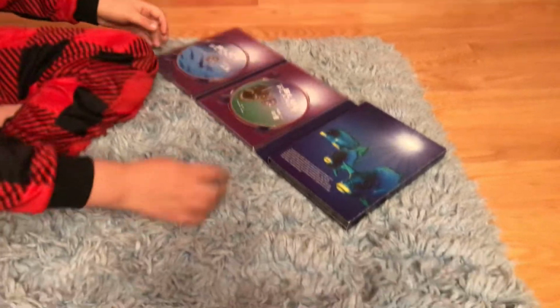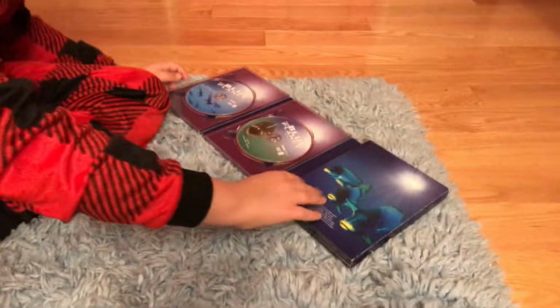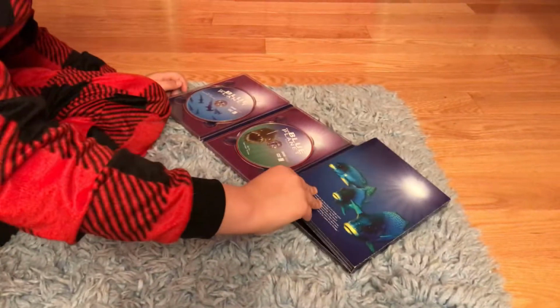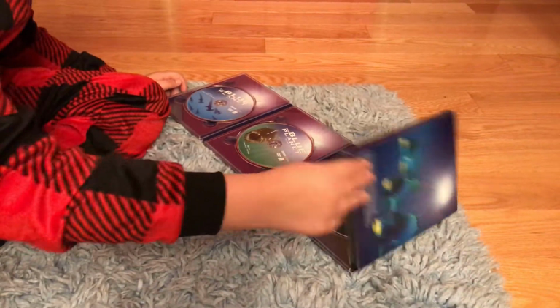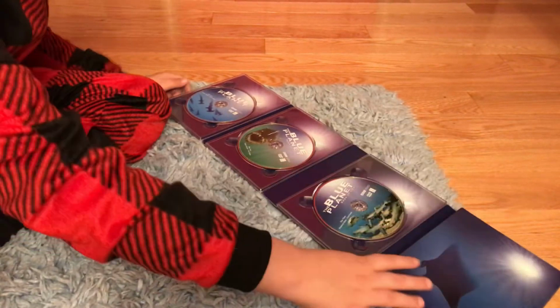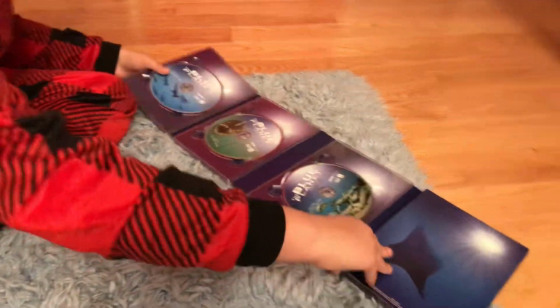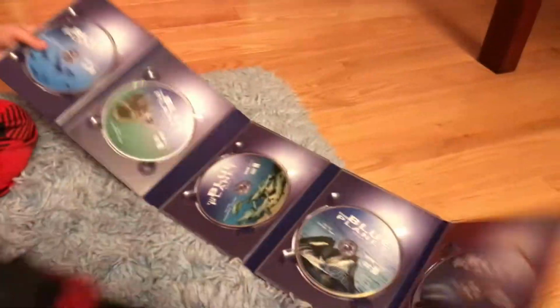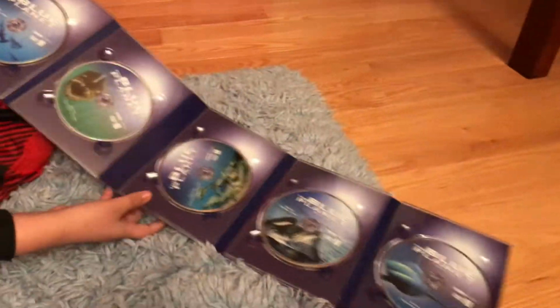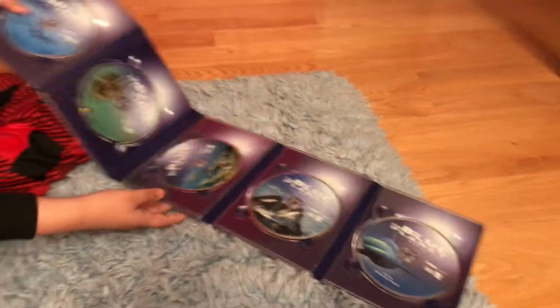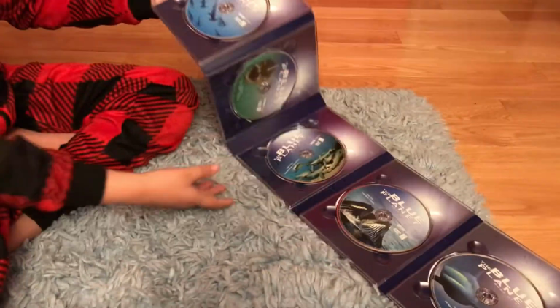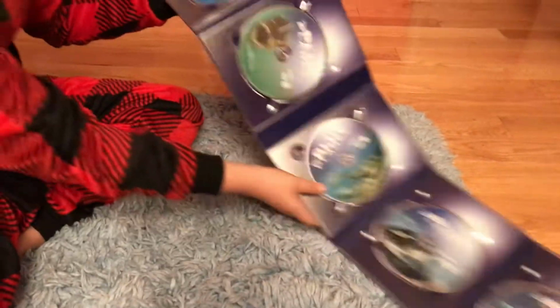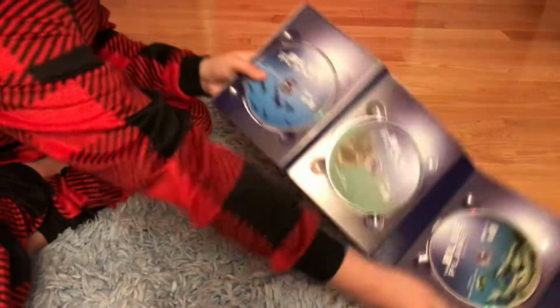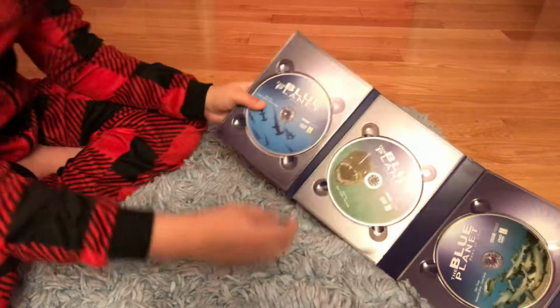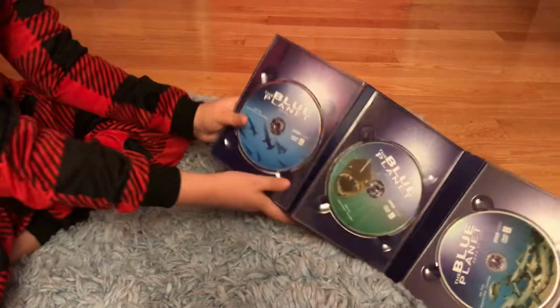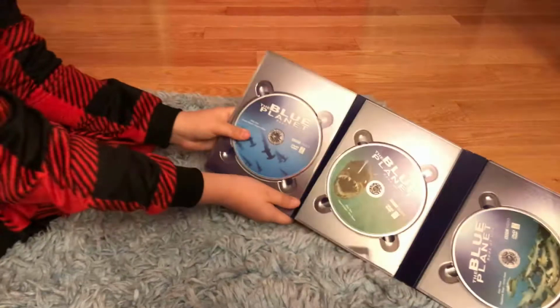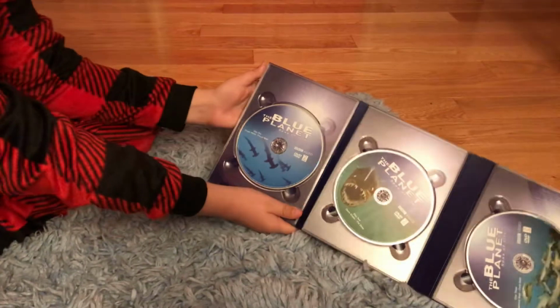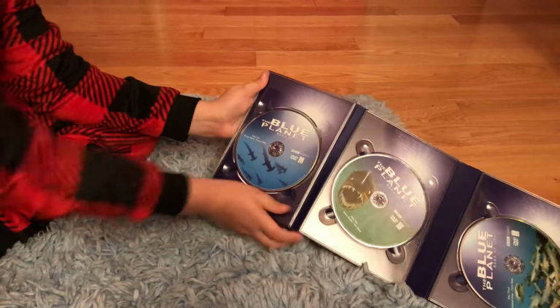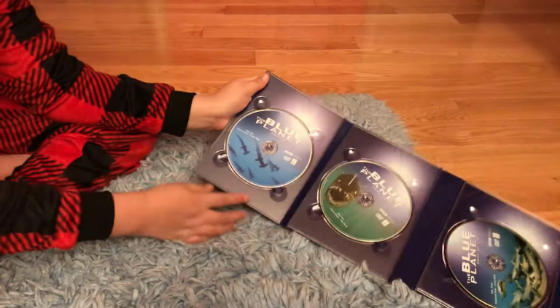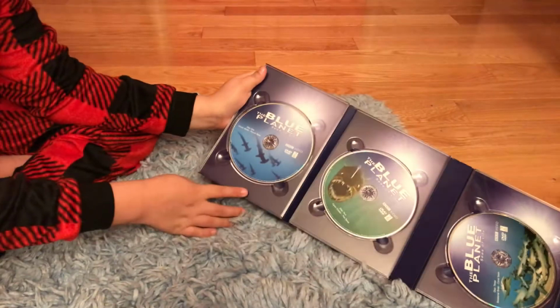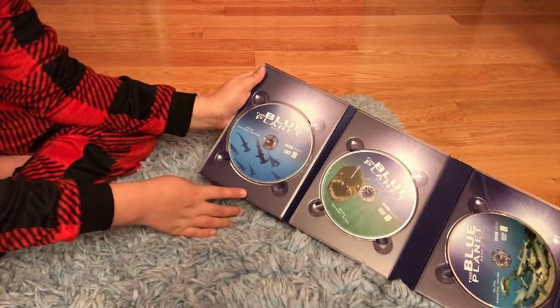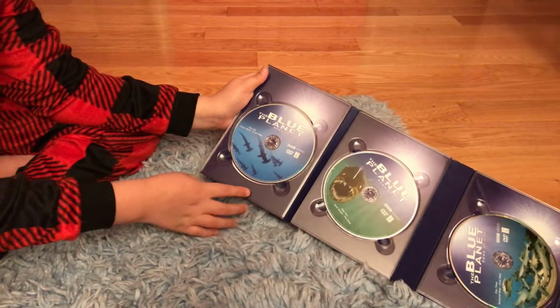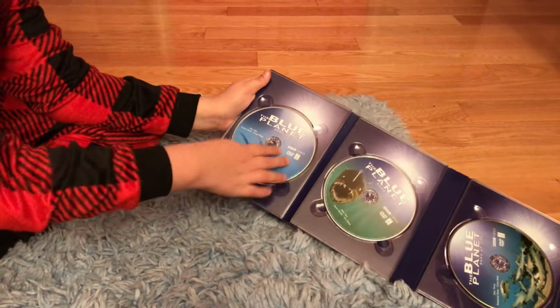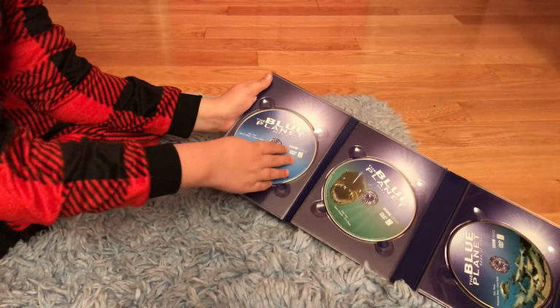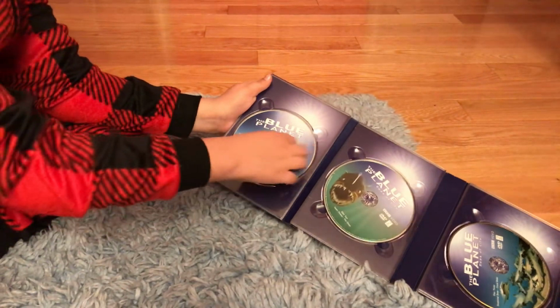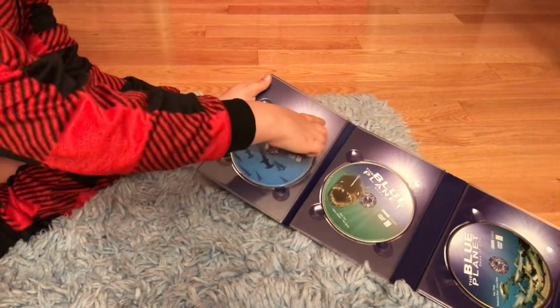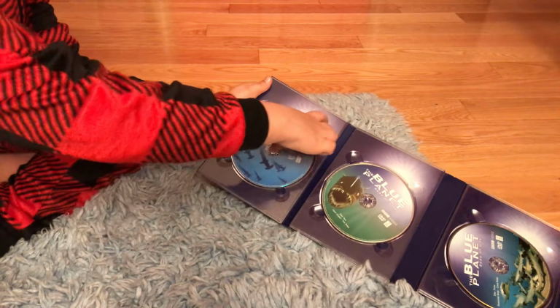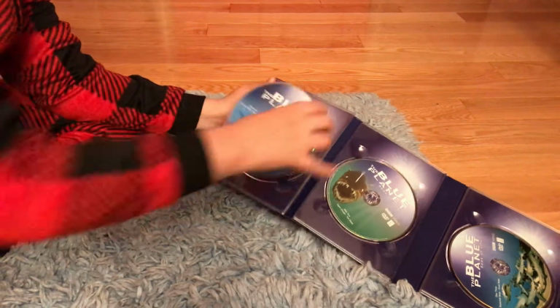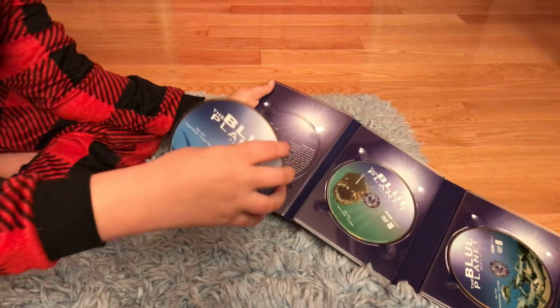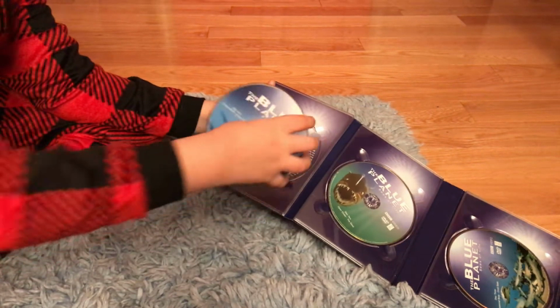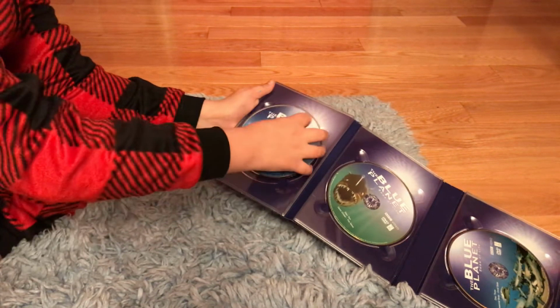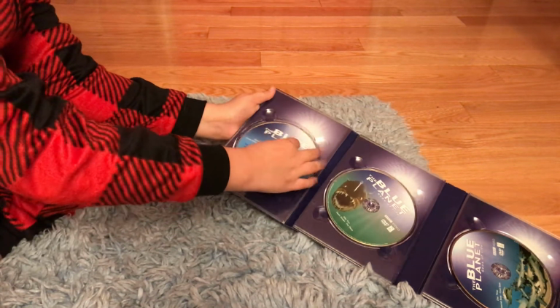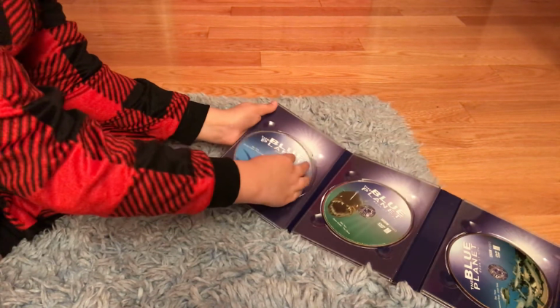Let's open this up — we got some reviews from filmmakers. As you can see, here's disc 1, which has the episodes Ocean World and Frozen Seas, which has some hammerhead sharks. There's some summary behind there.